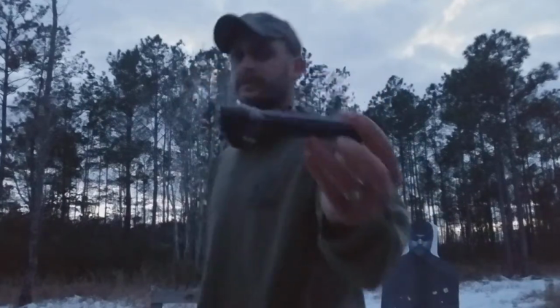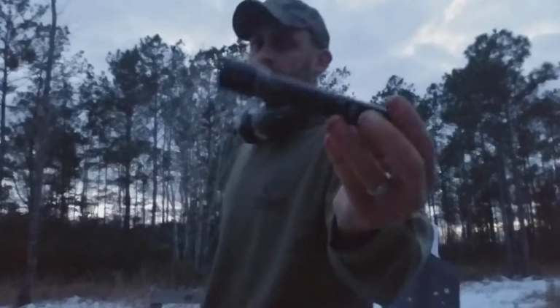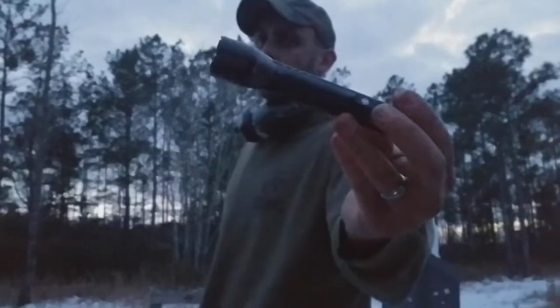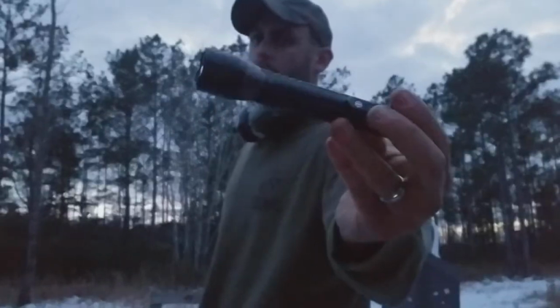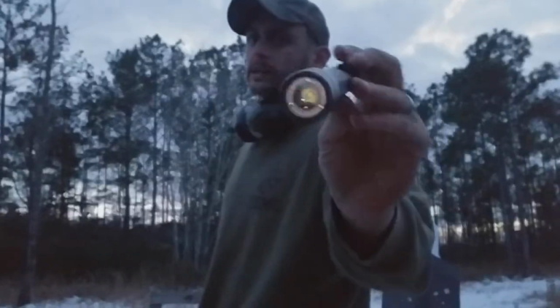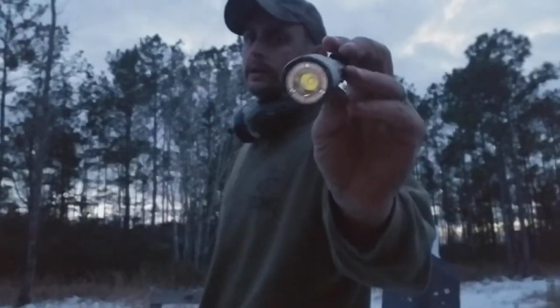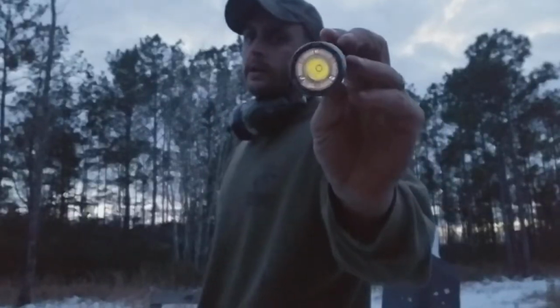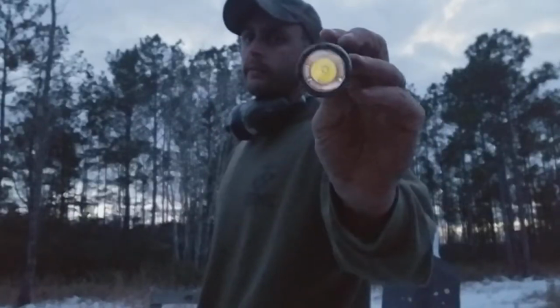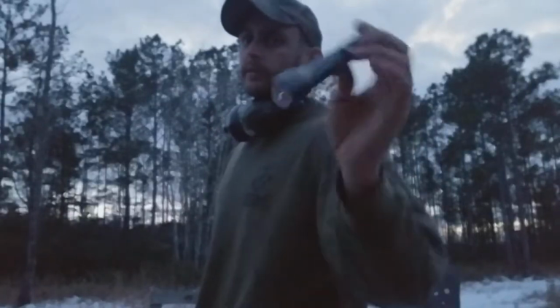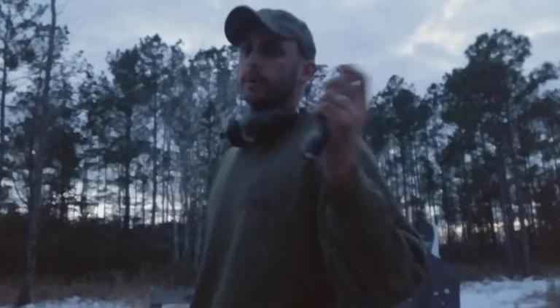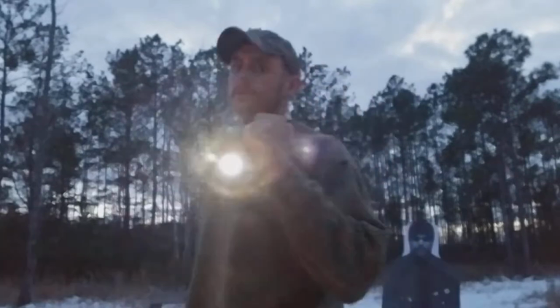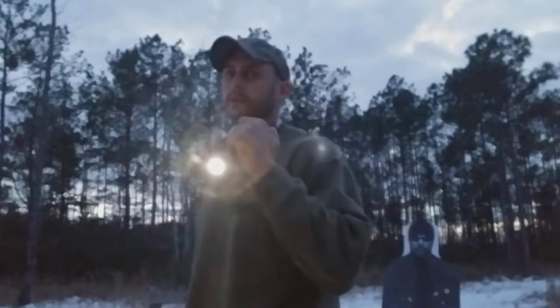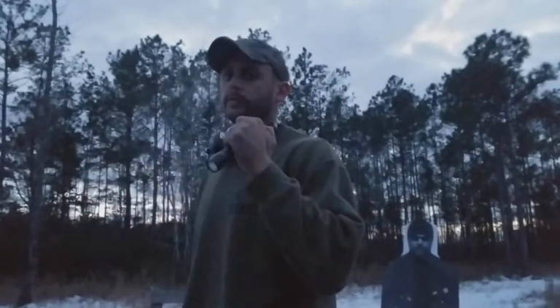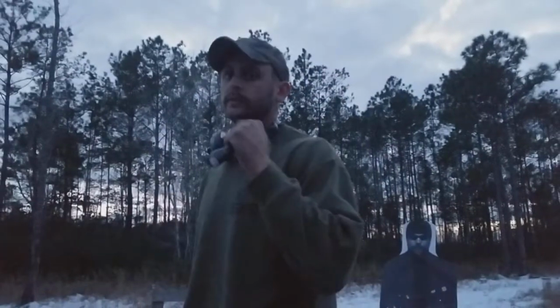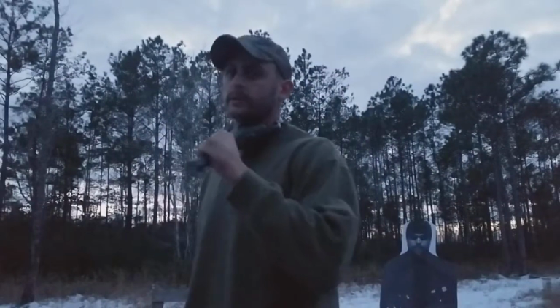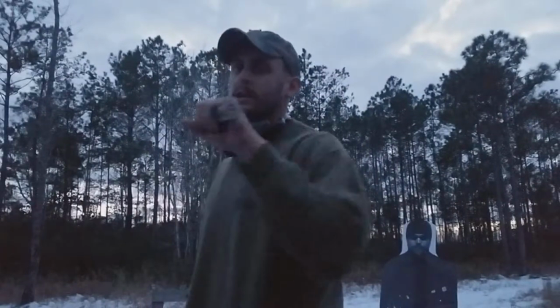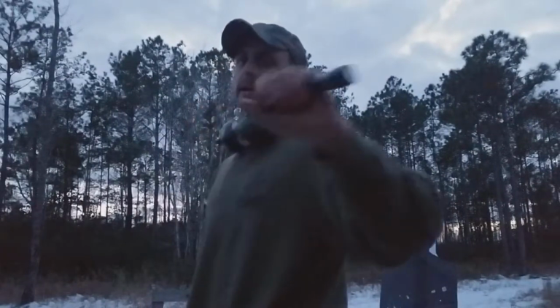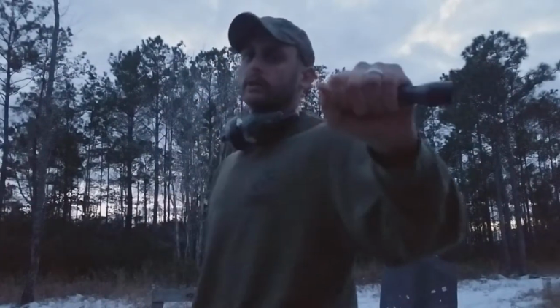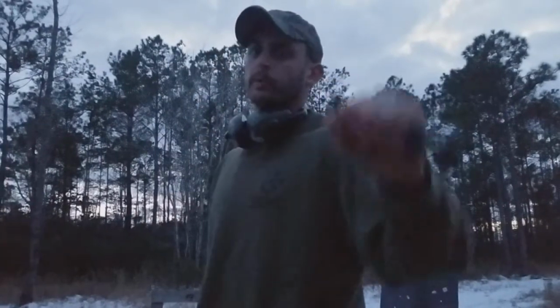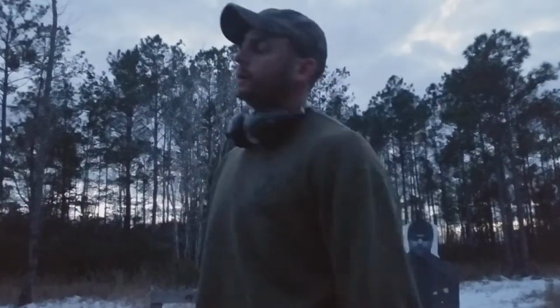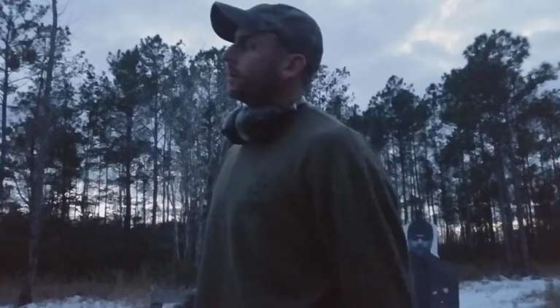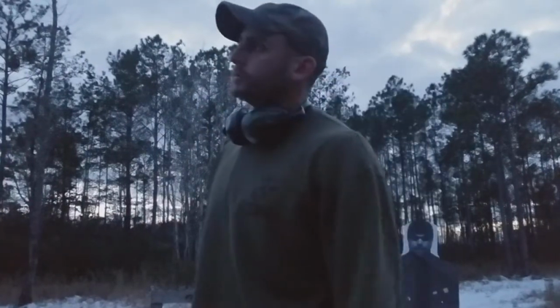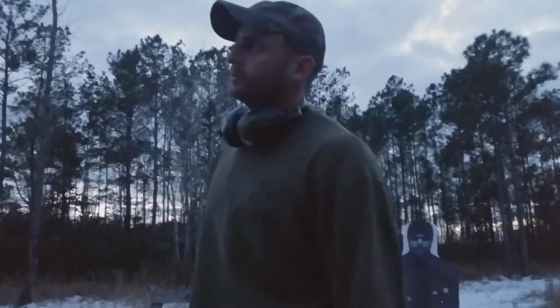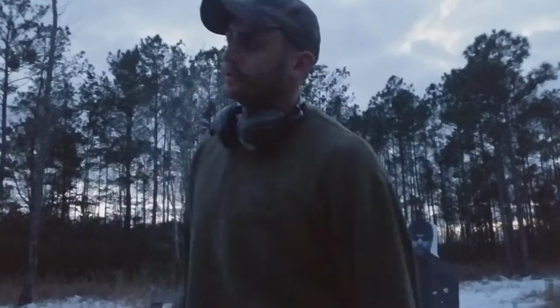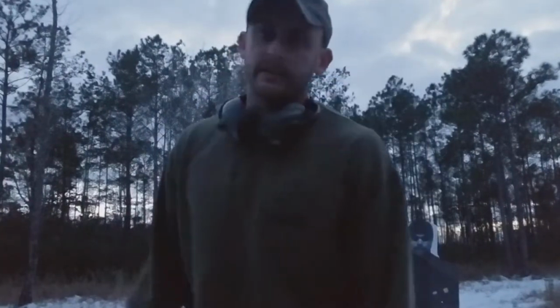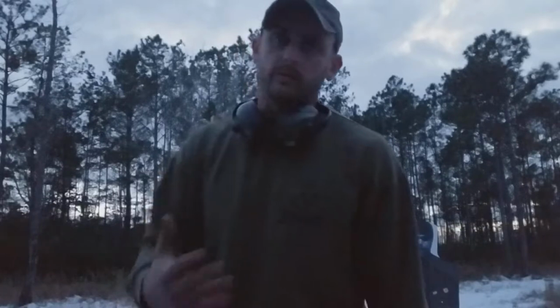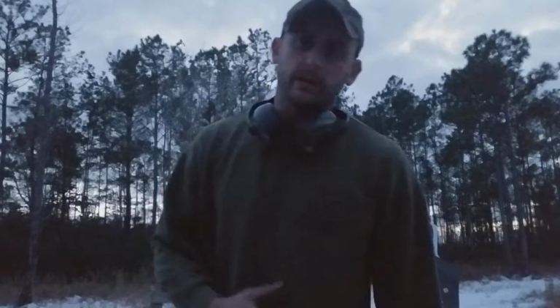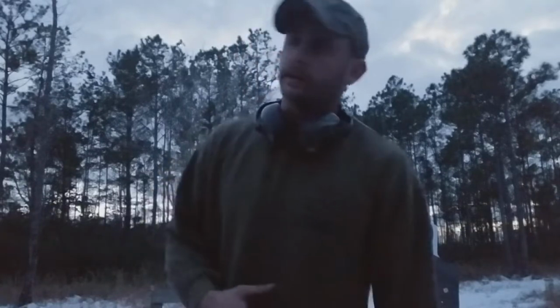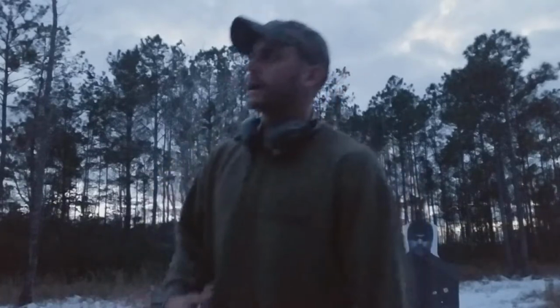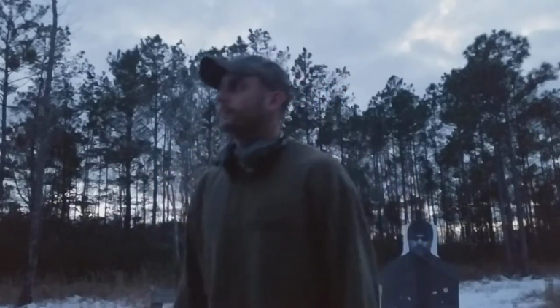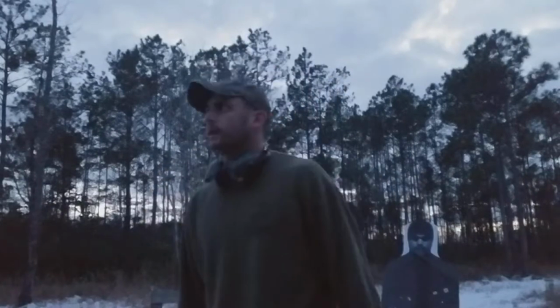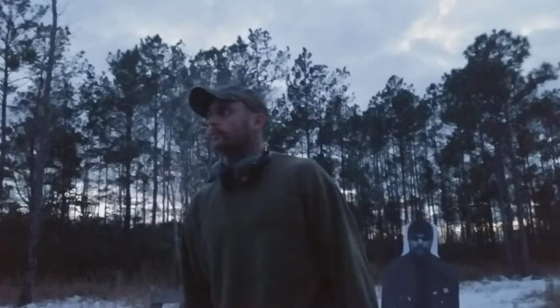This is a cheapo Walmart flashlight I got for like 30 bucks — 250 lumens, I can get a good grip on it. Let me show you the two techniques that I was taught at Gunsite Academy.